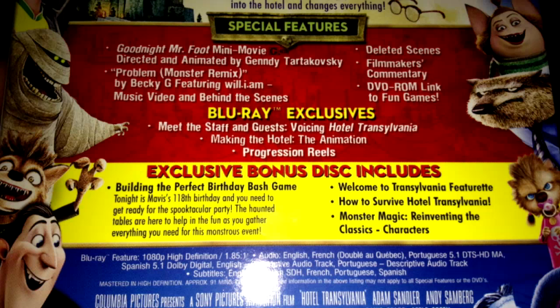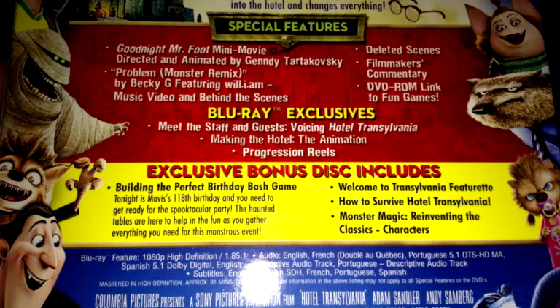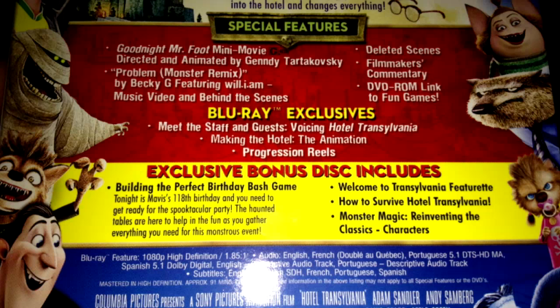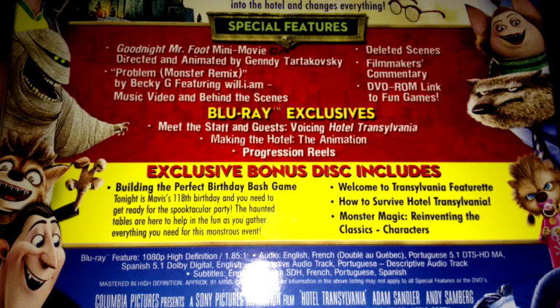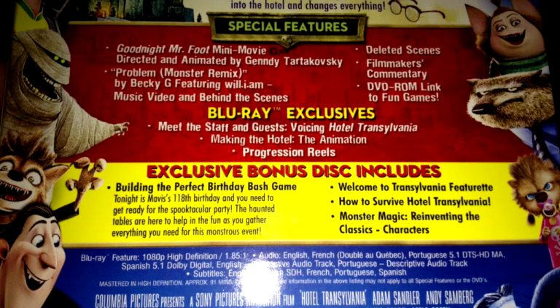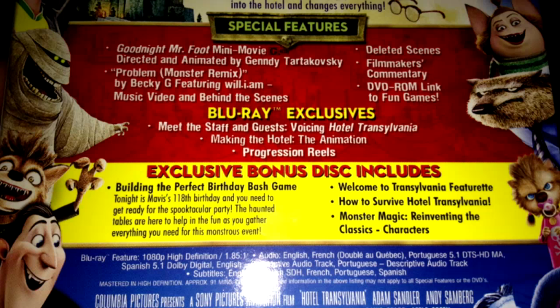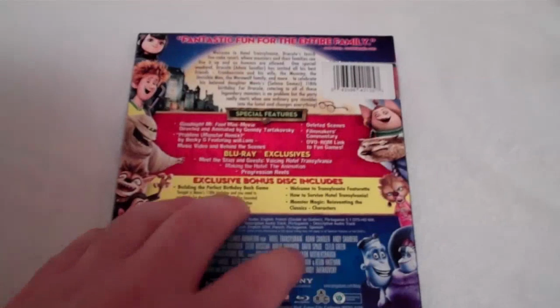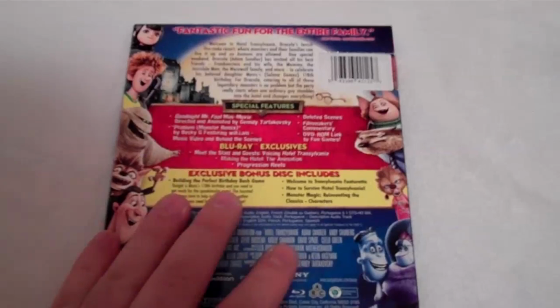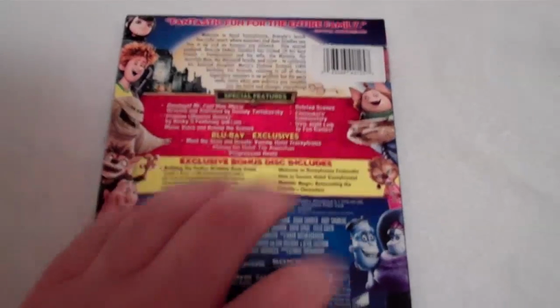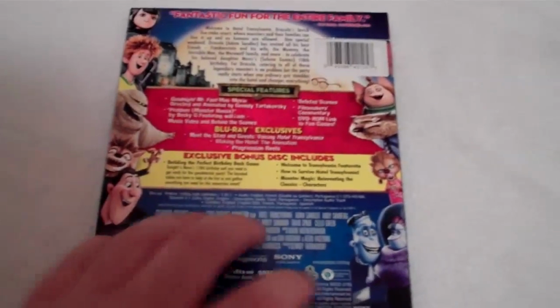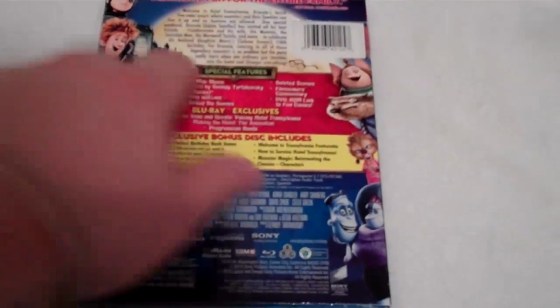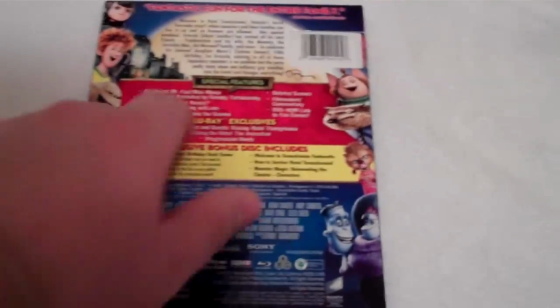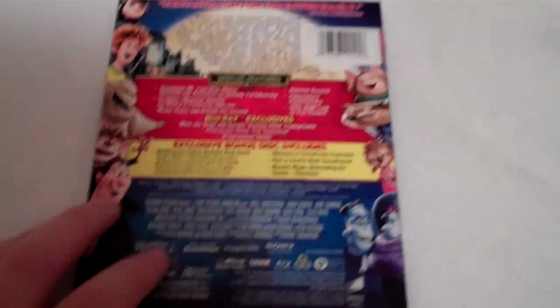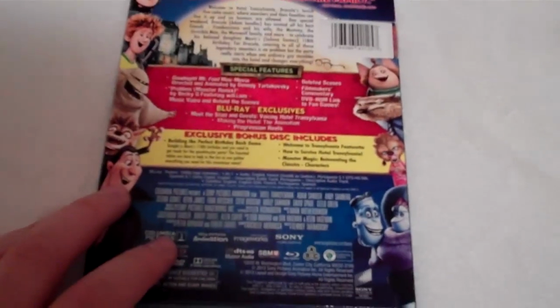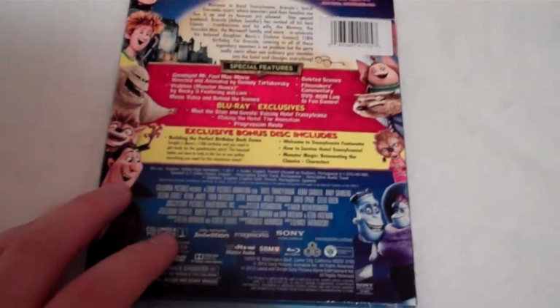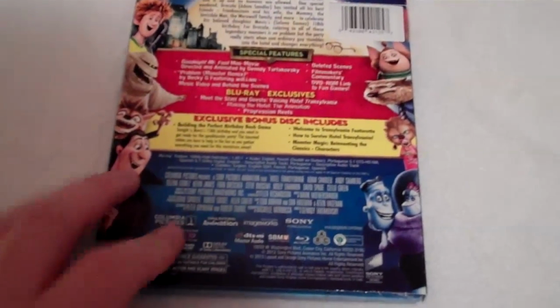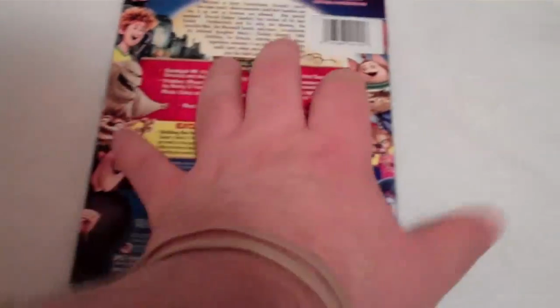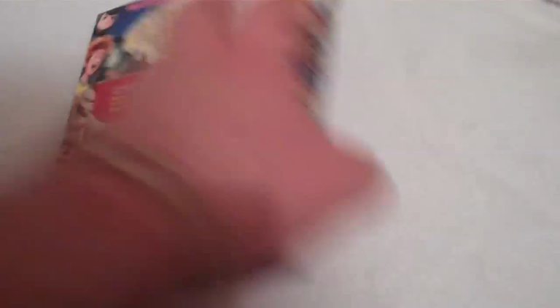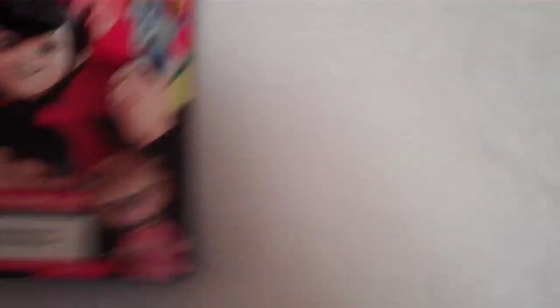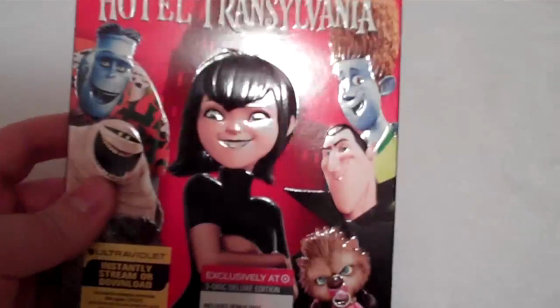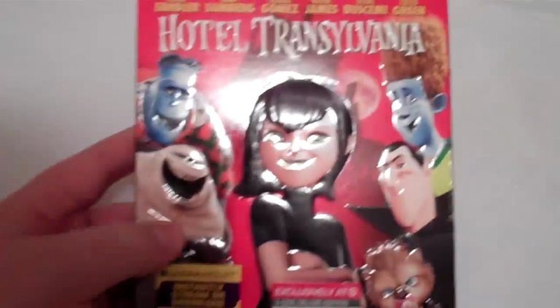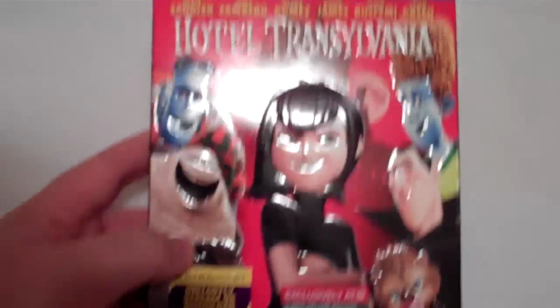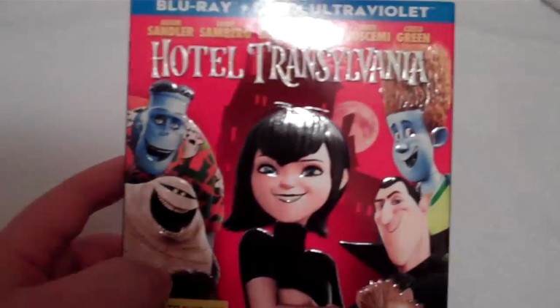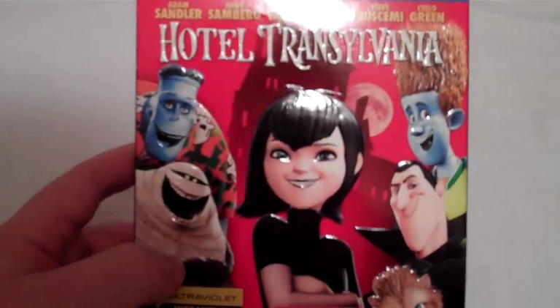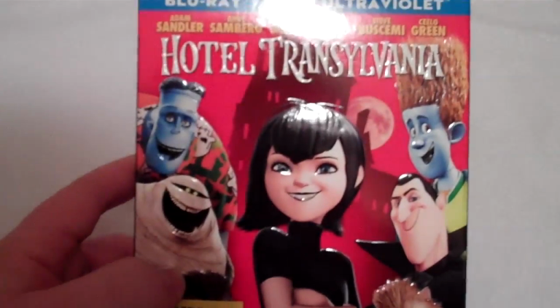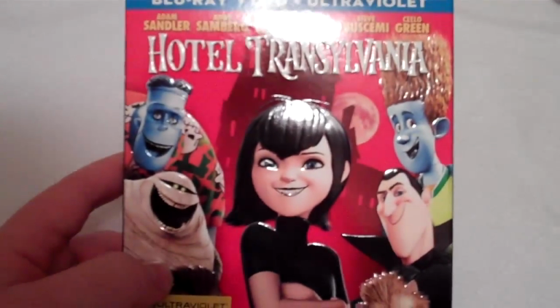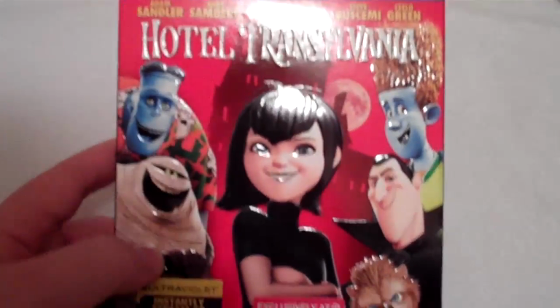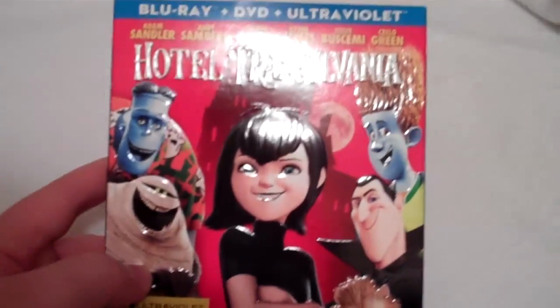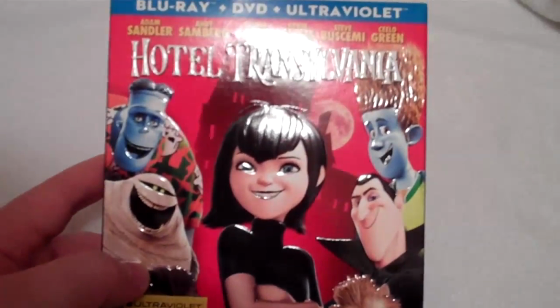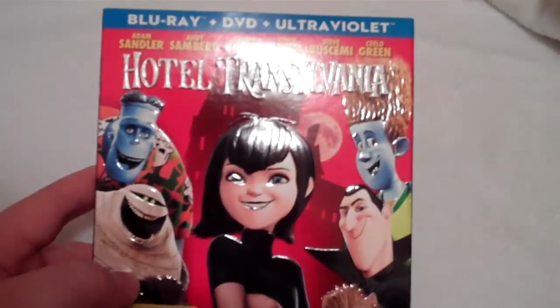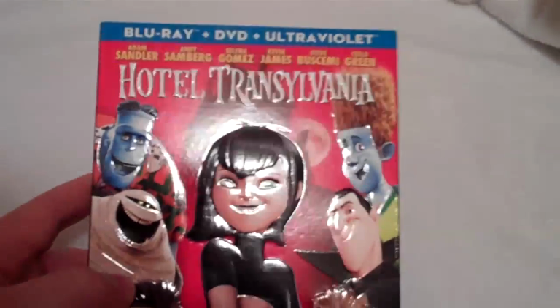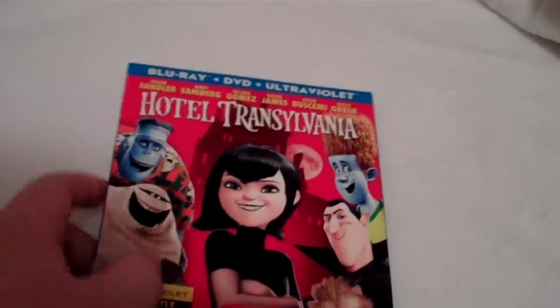So lots of good stuff on here. I can't wait to not only check out the film itself but also go through all the special features and see what it's all about. It has a great cast: Adam Sandler, Andy Samberg, Selena Gomez, Kevin James, Steve Buscemi, and CeeLo Green.